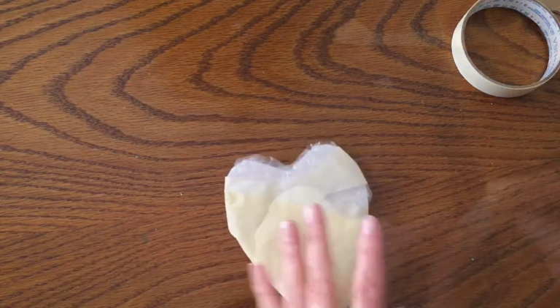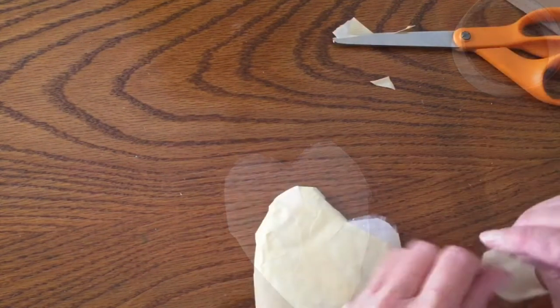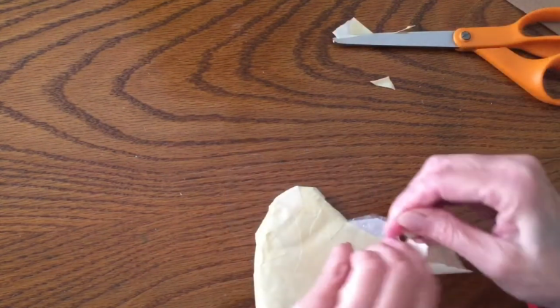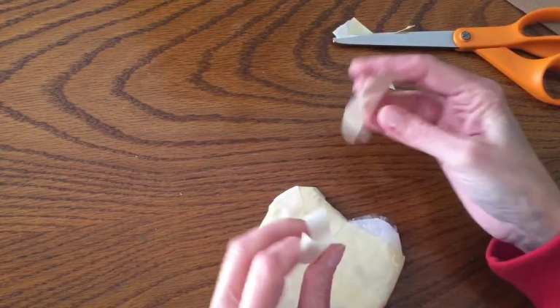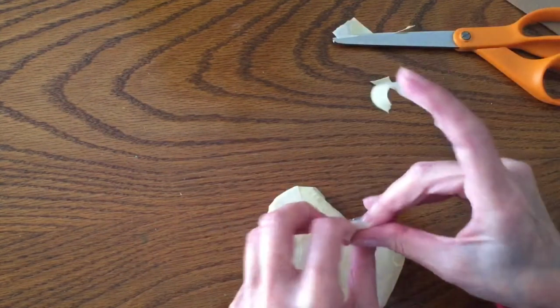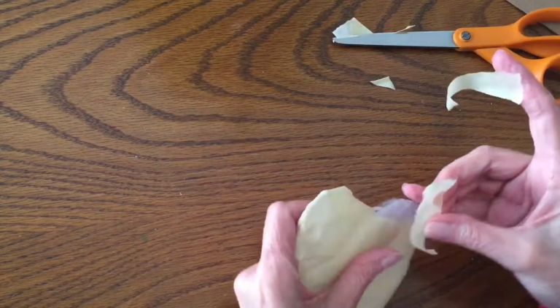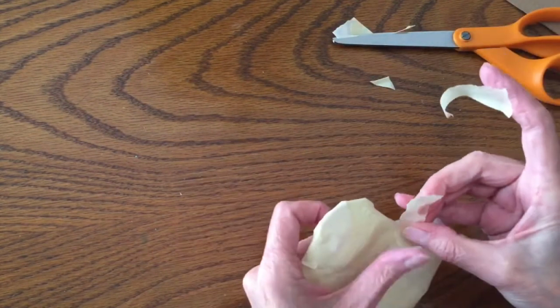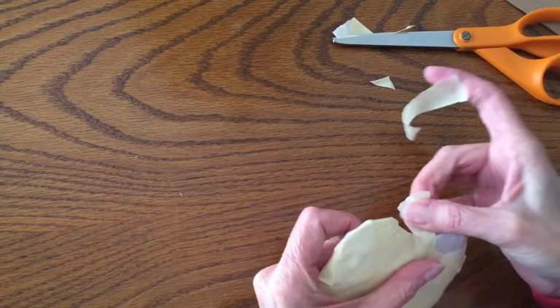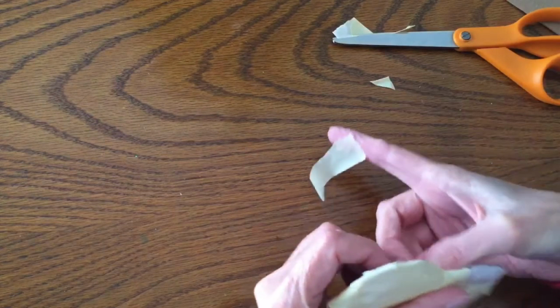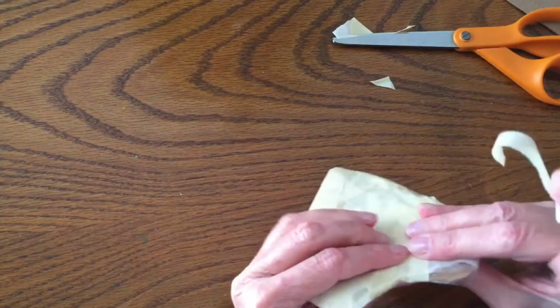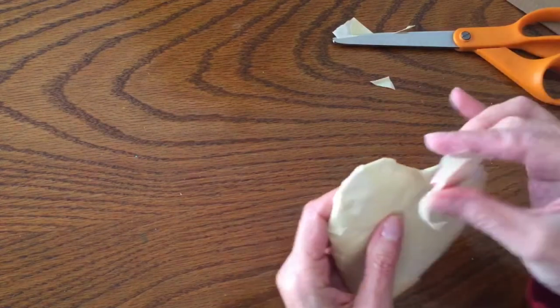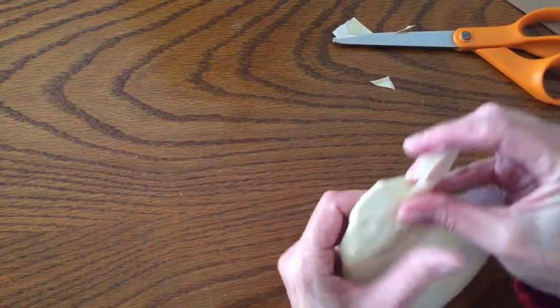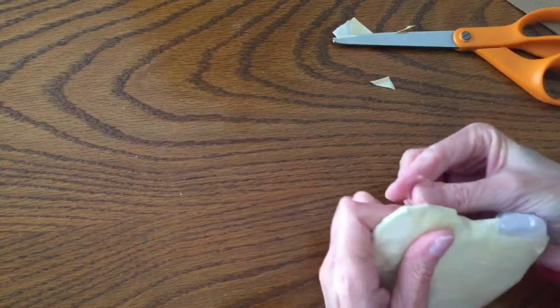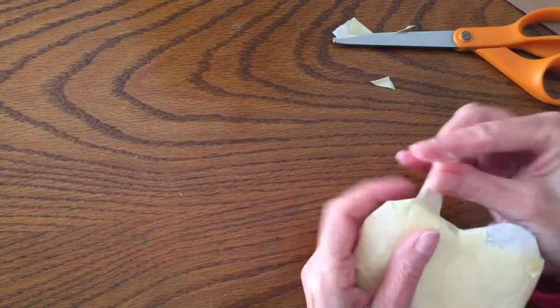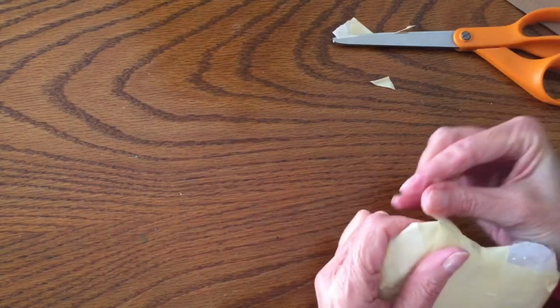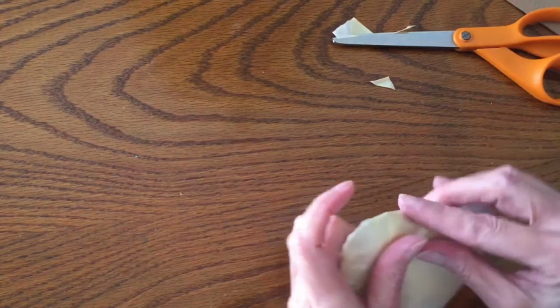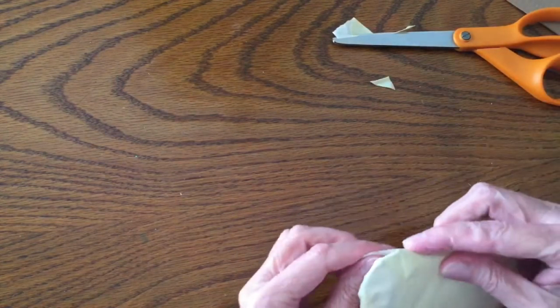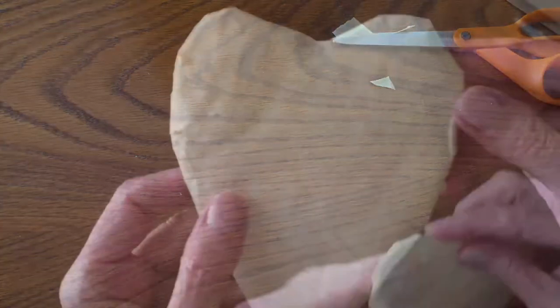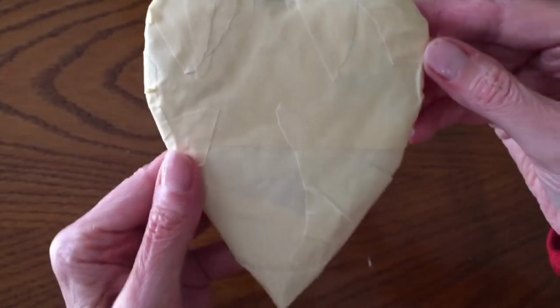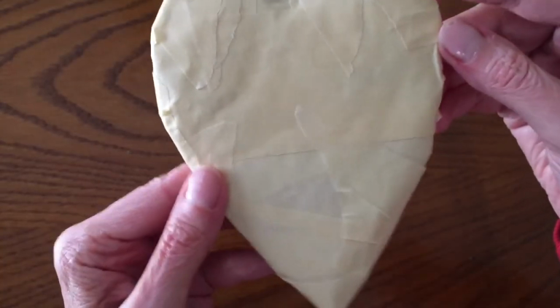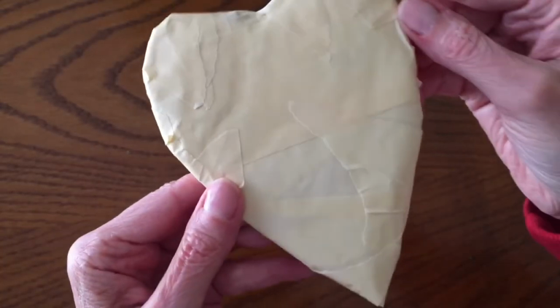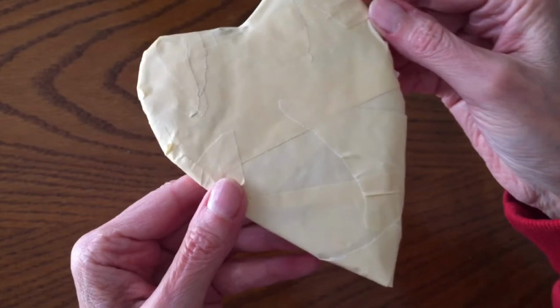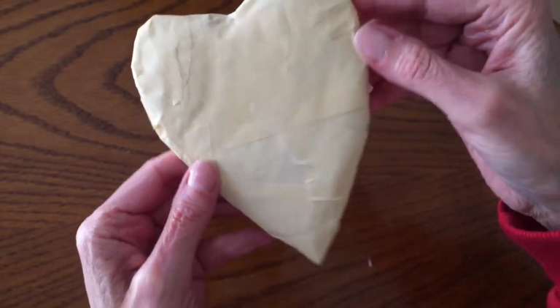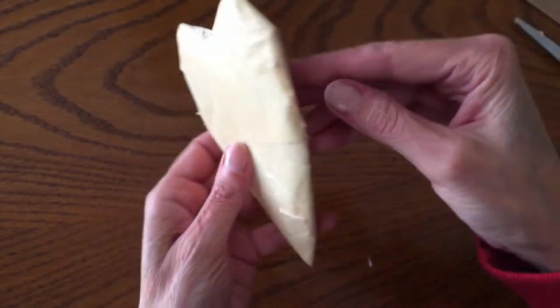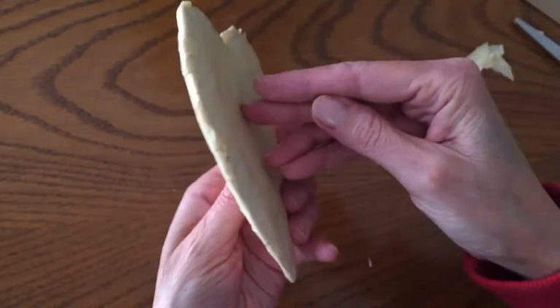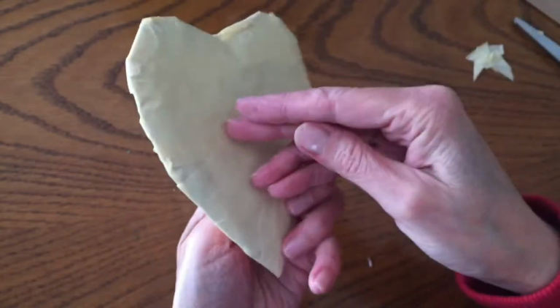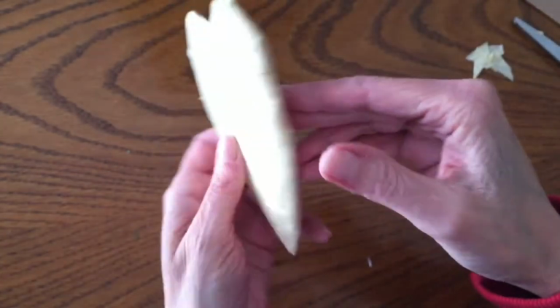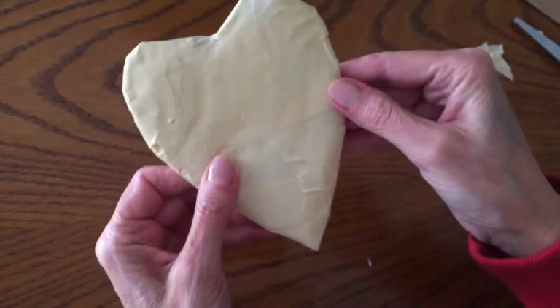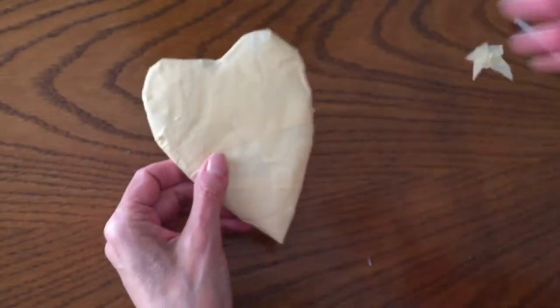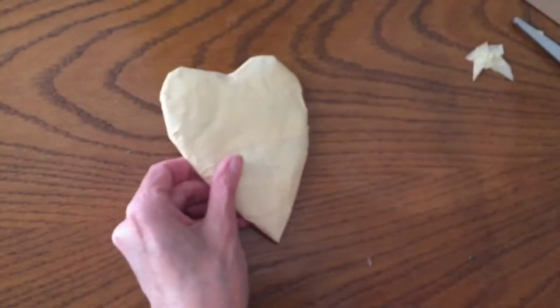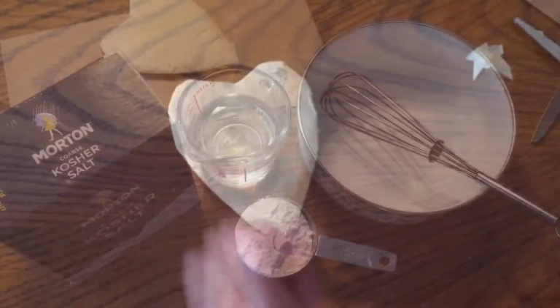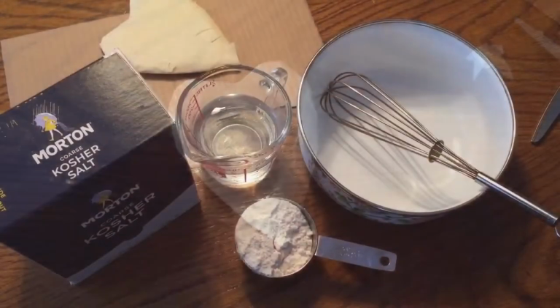Now you can see how I do the top of the heart — I use little strips and just go over it until it's all covered. That's our heart and we're ready to move on to the next step, which is making the paper mache.